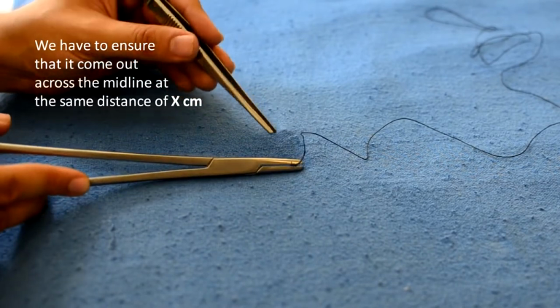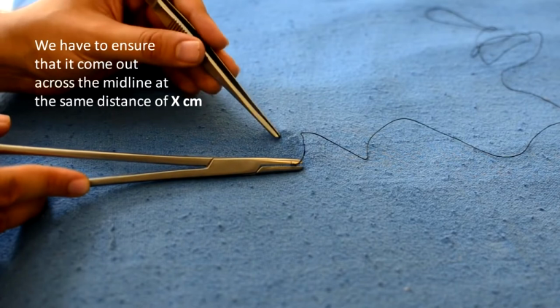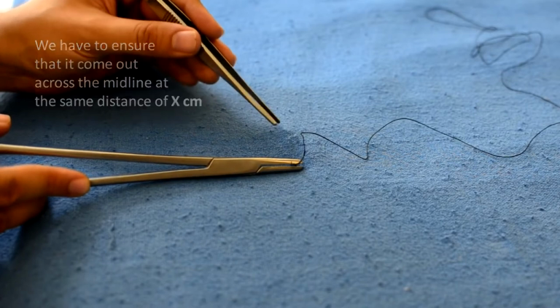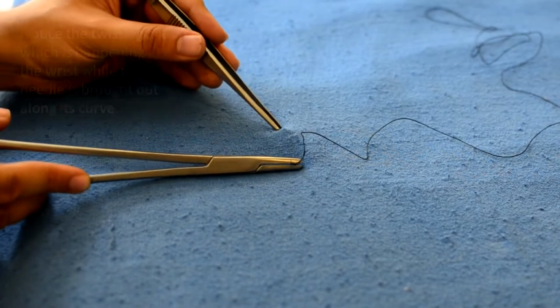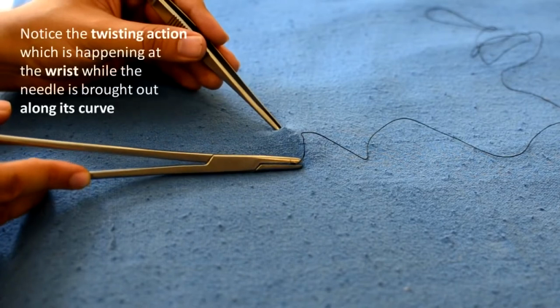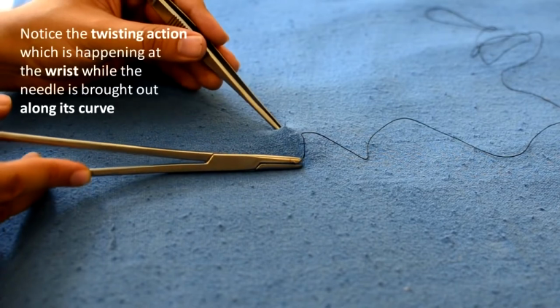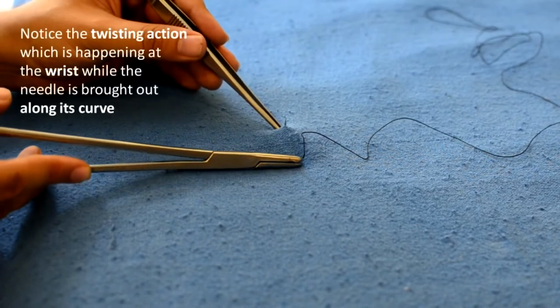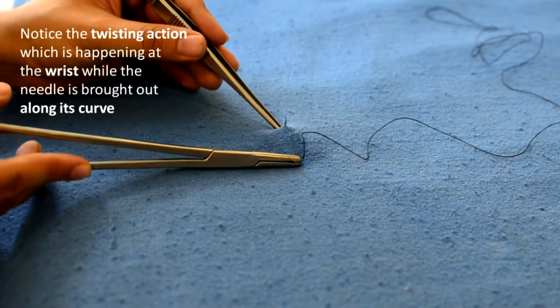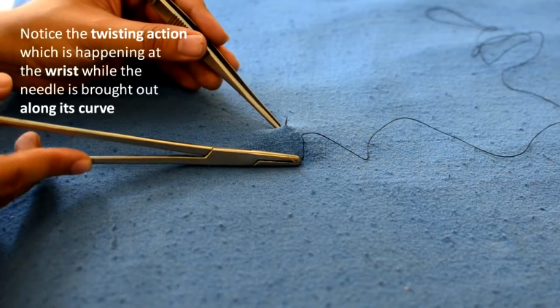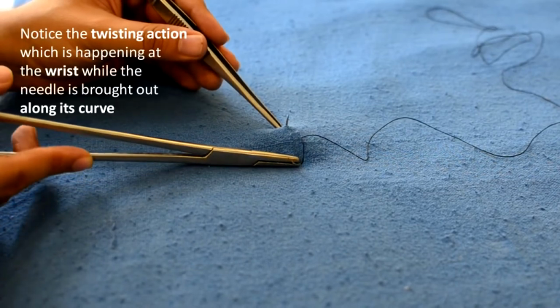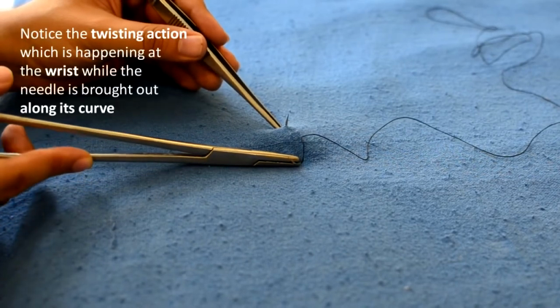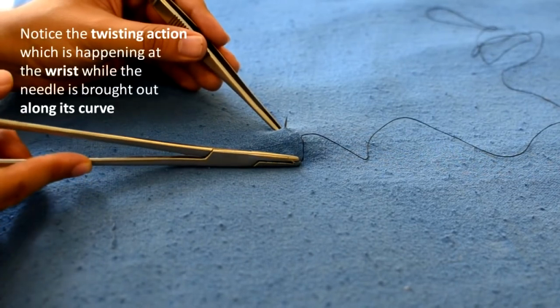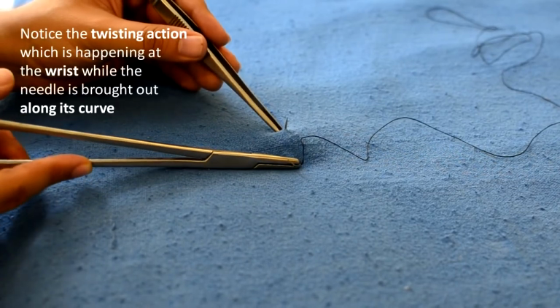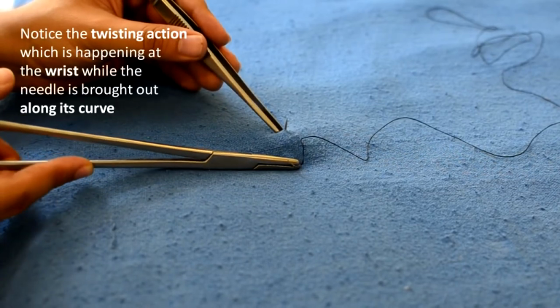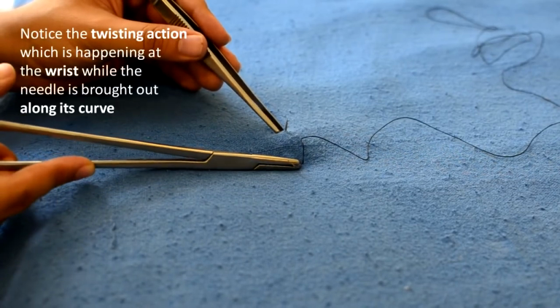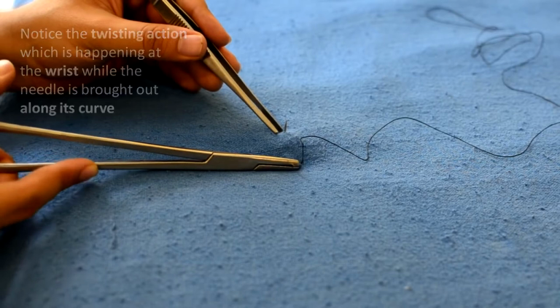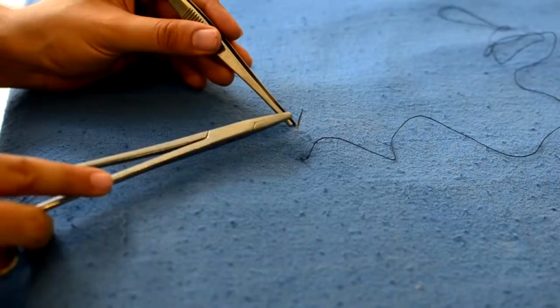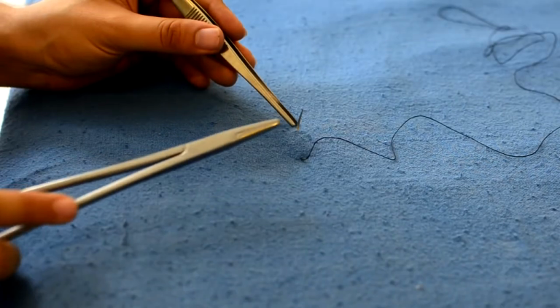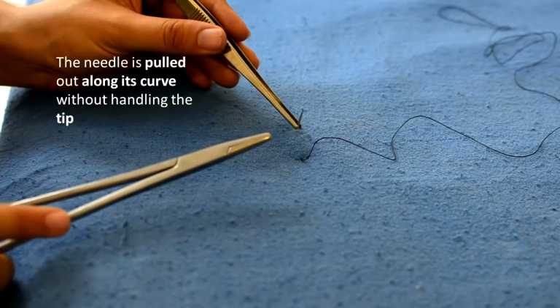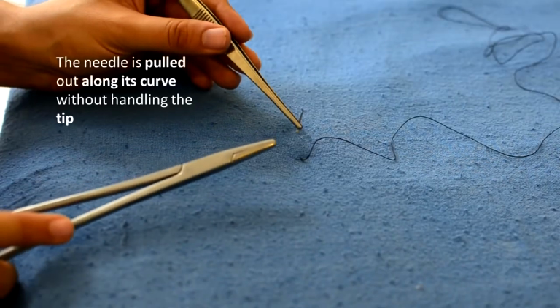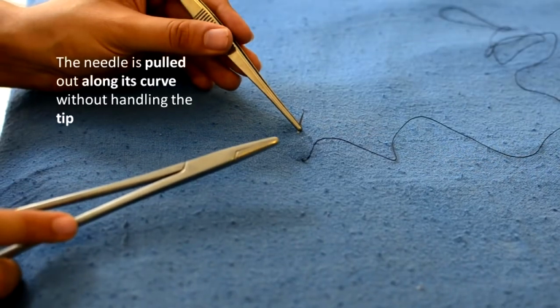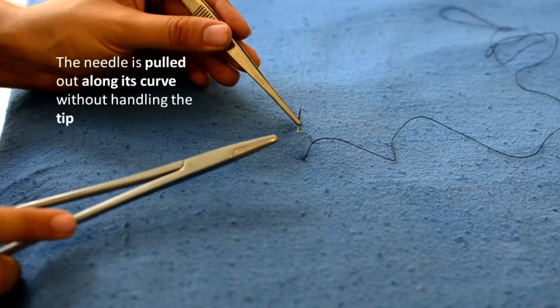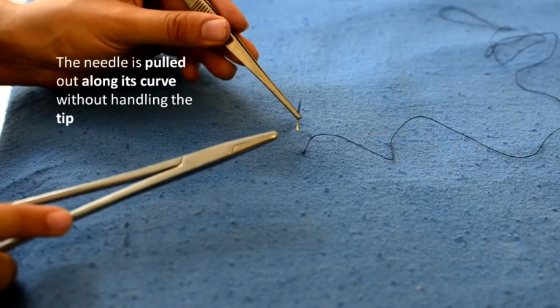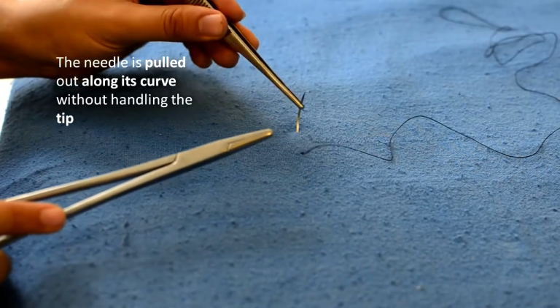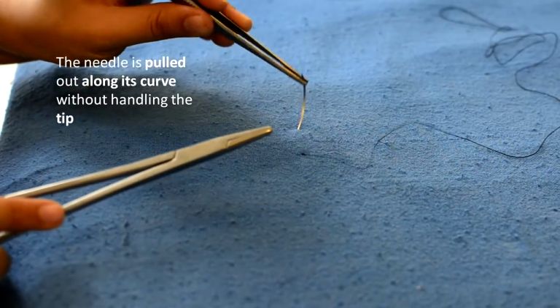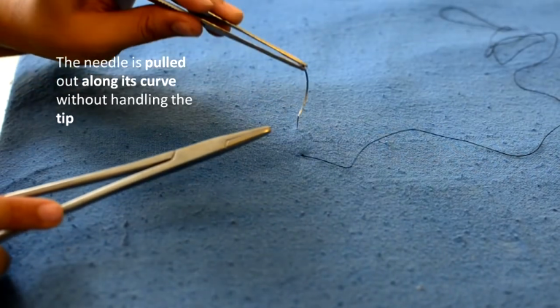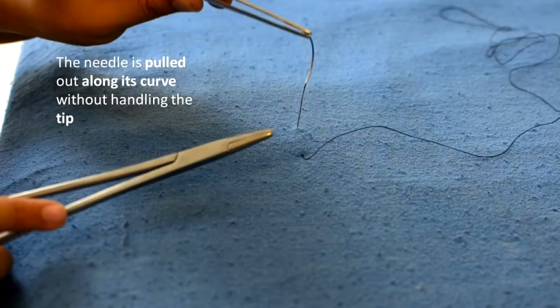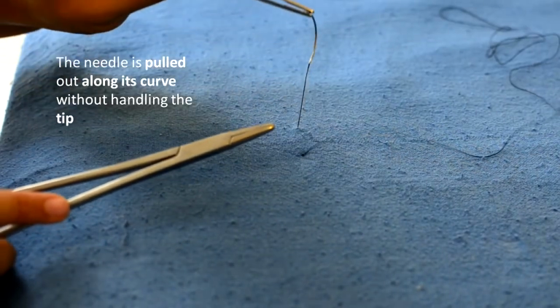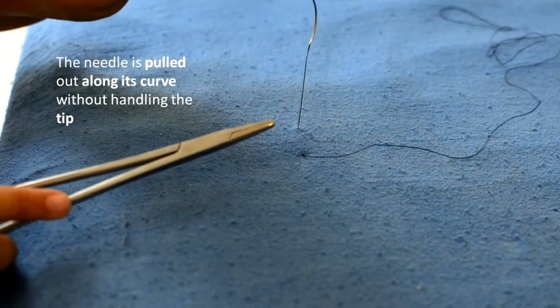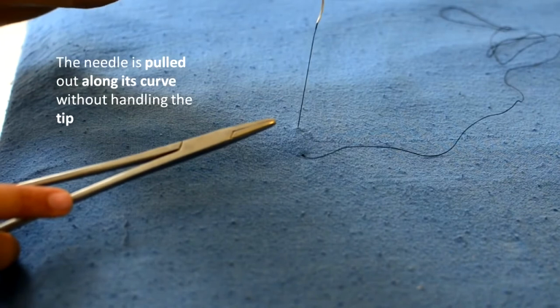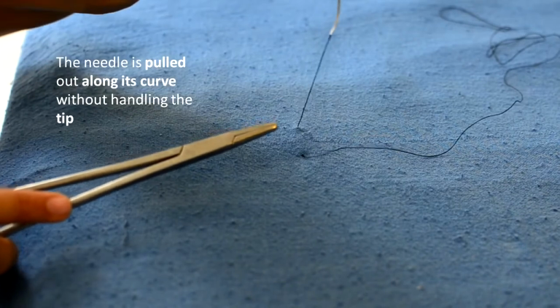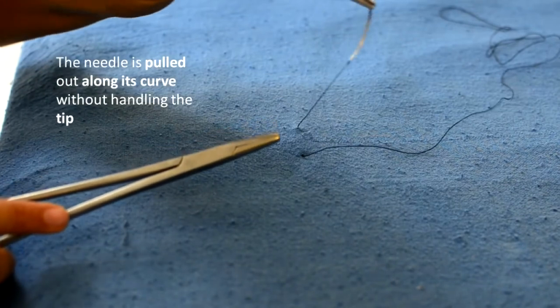Notice how the wrist is twisting and following the curve of the needle. While pulling out the needle, again the curve of the needle is followed and the tip is not to be handled.